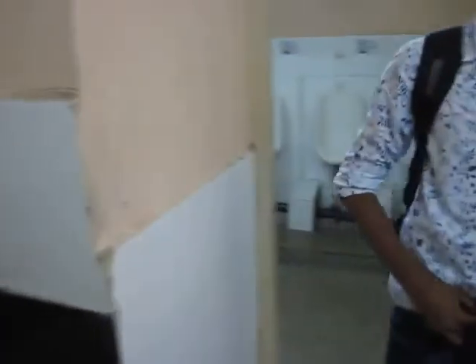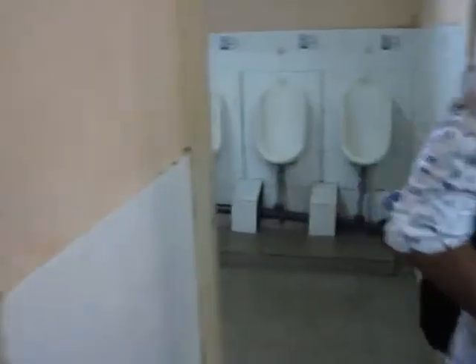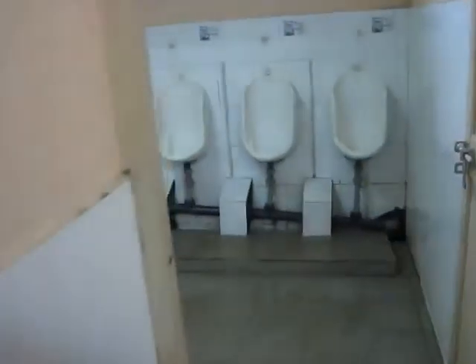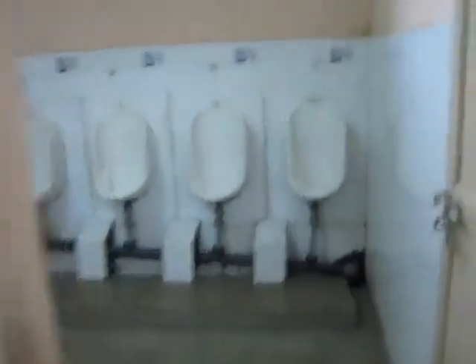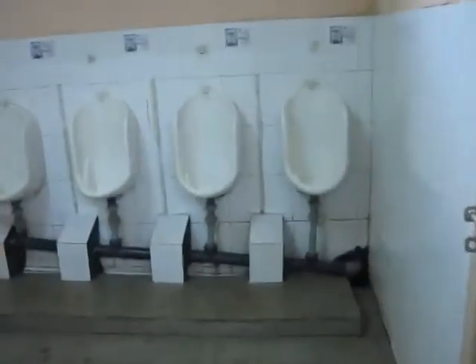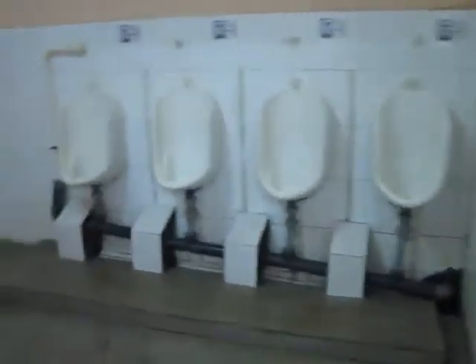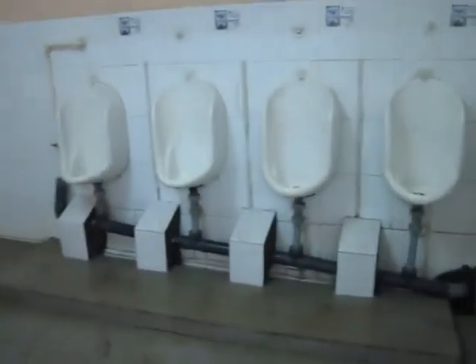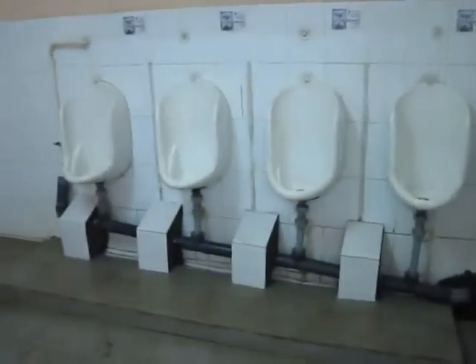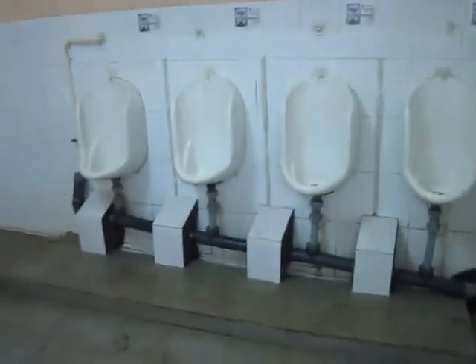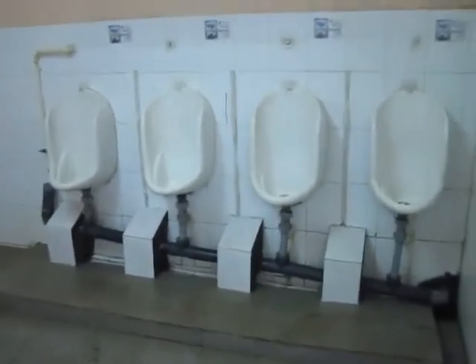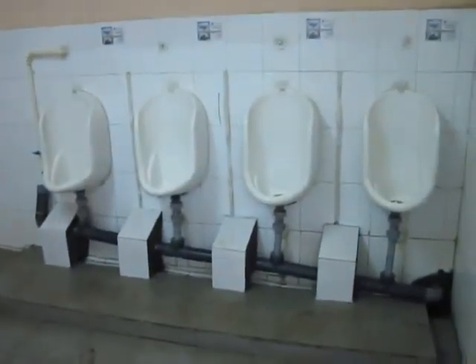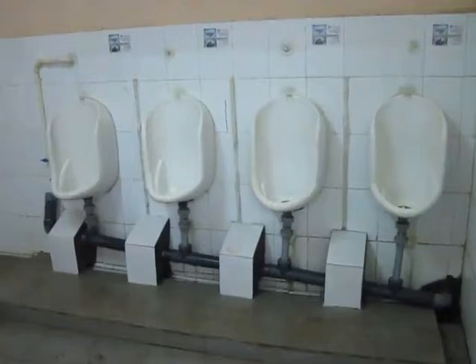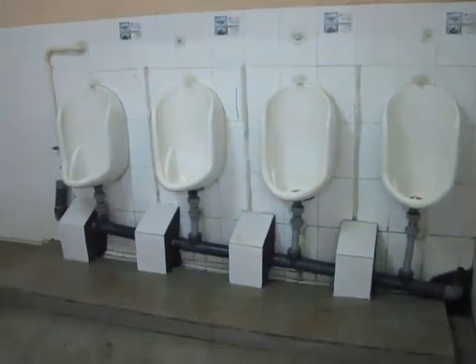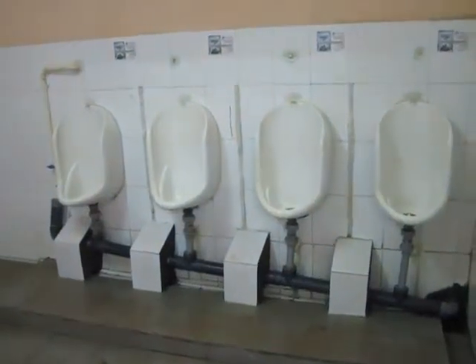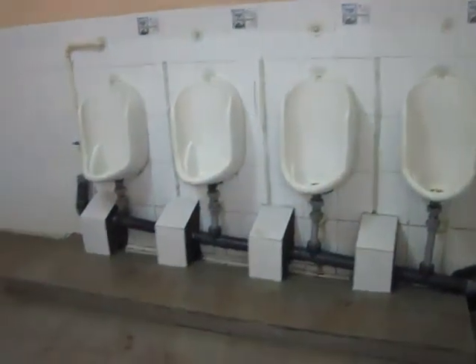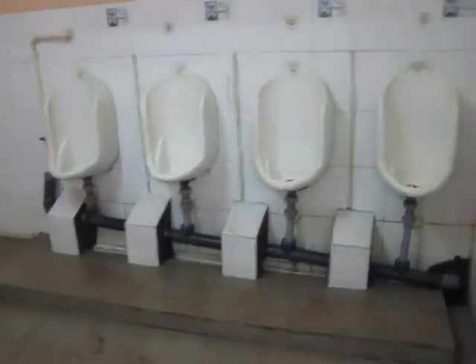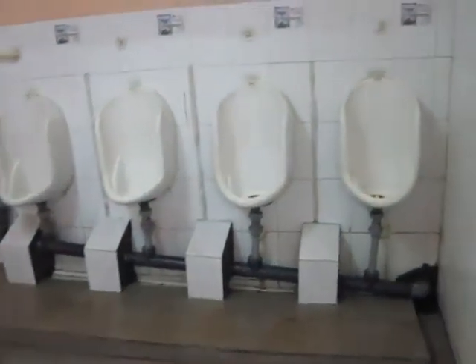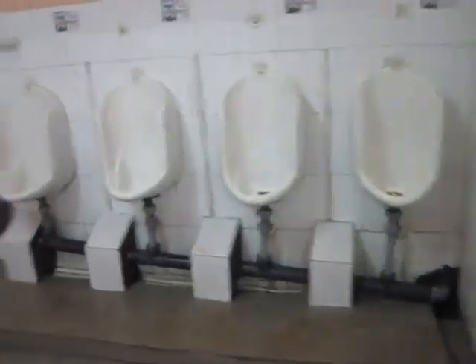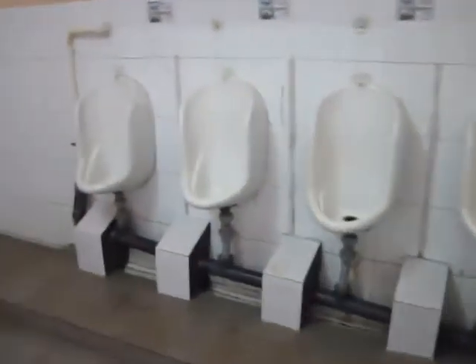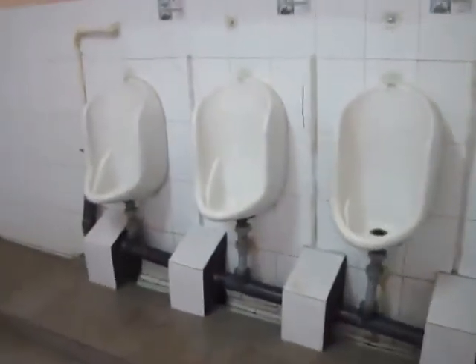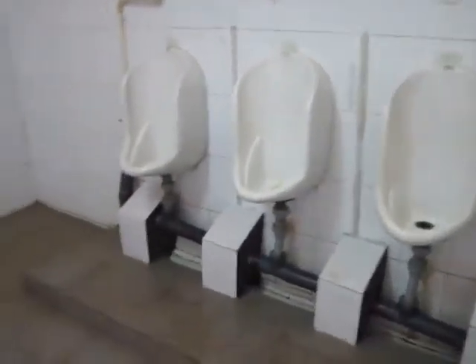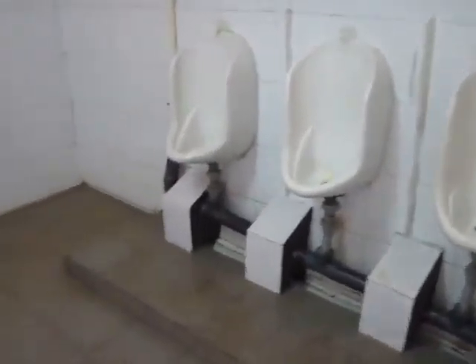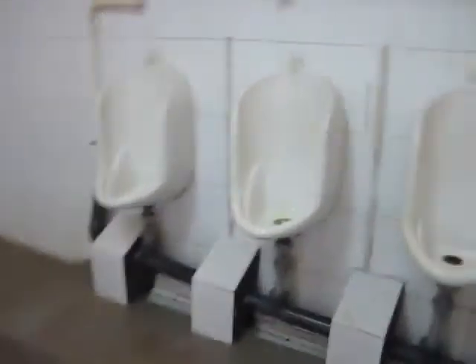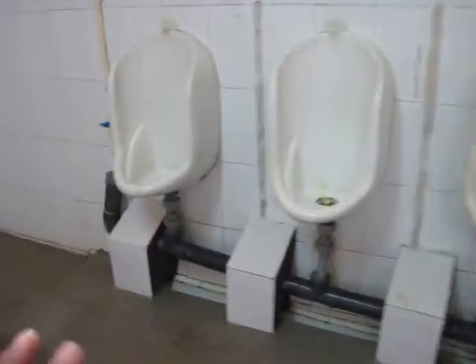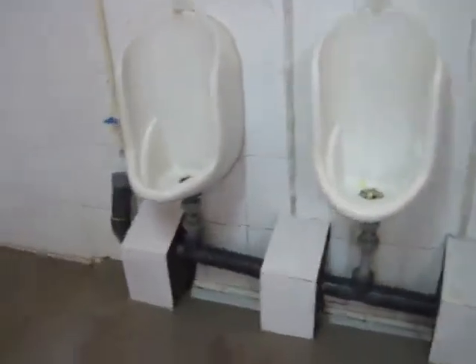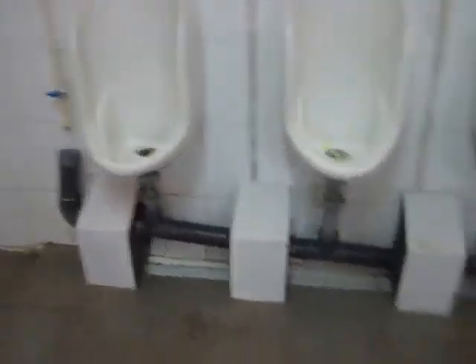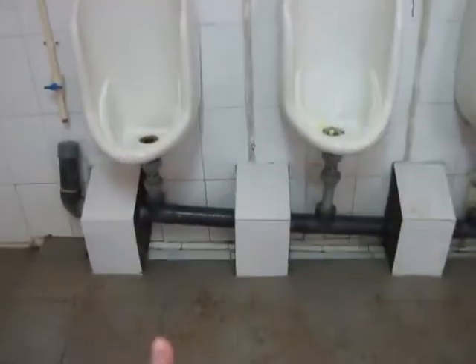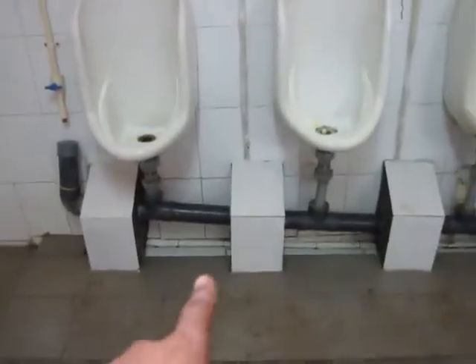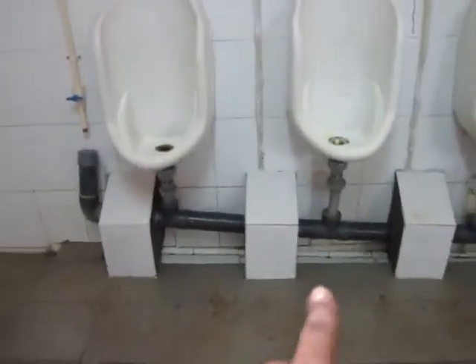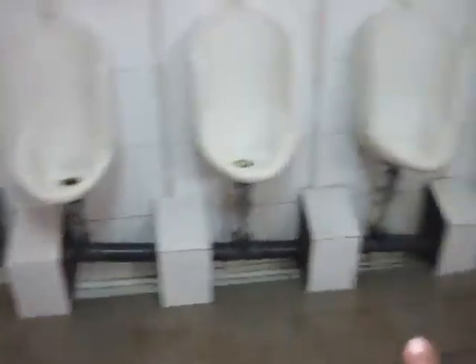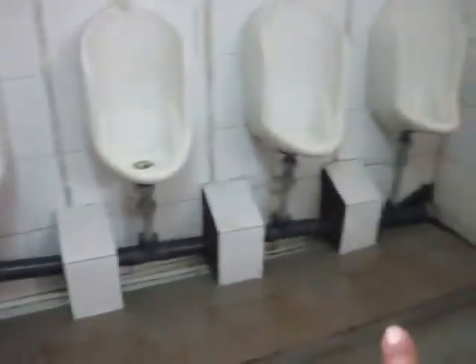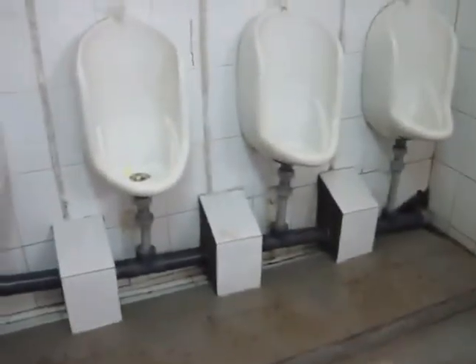The waterless urinal has already been installed. As you can see, 4 urinals have been installed. This is in a semi-covered area, meaning the pipes are not completely covered, but you can see that they have been provided proper support.